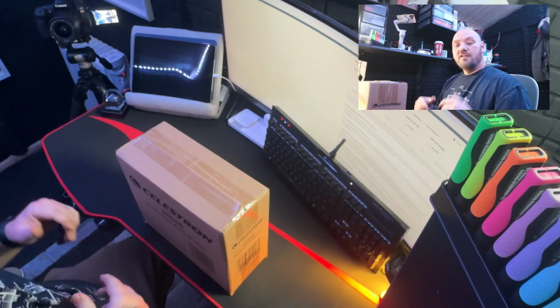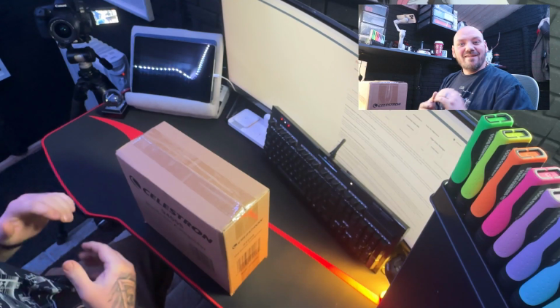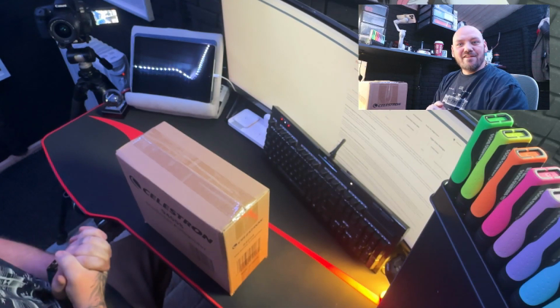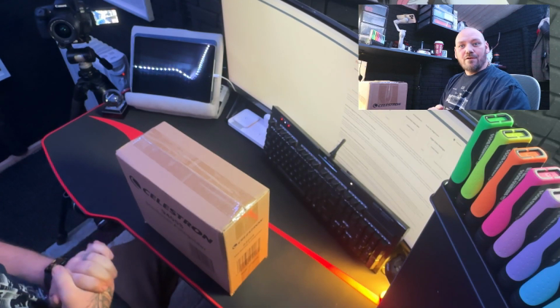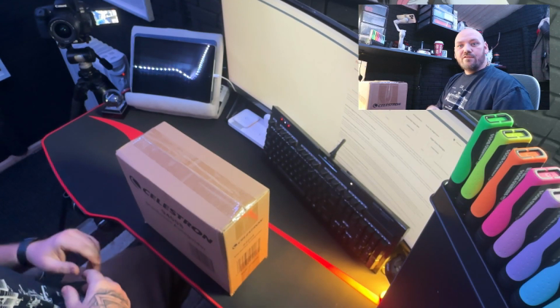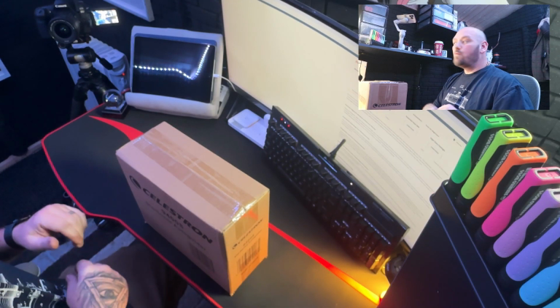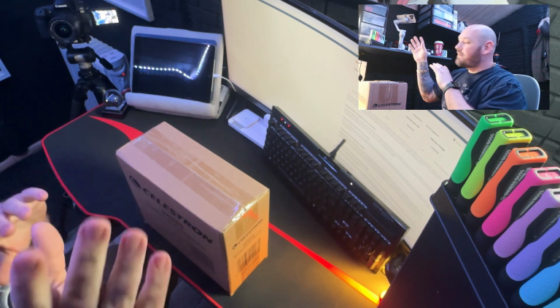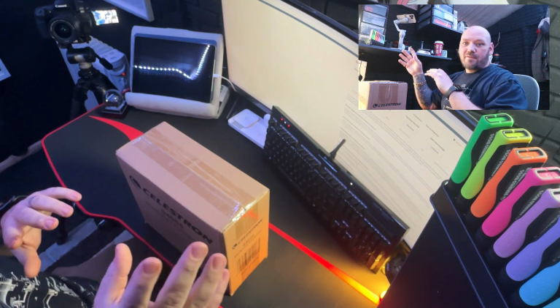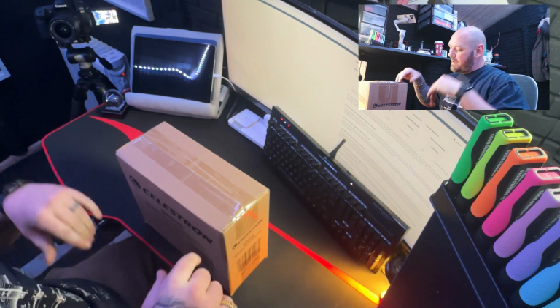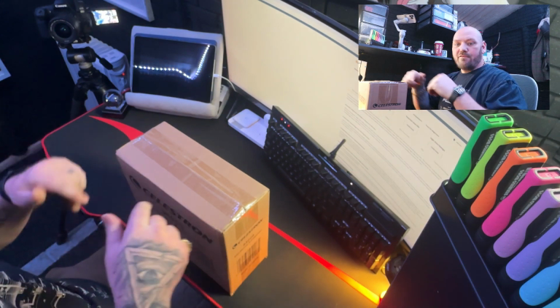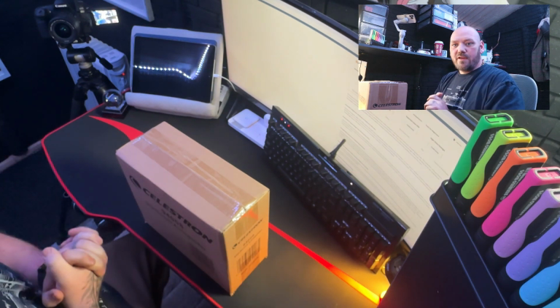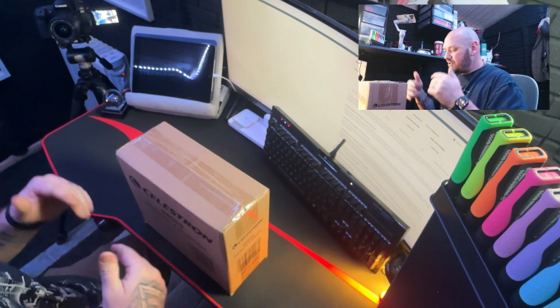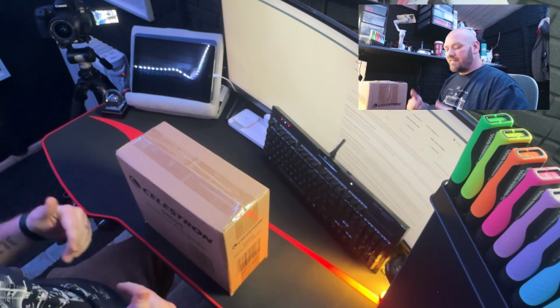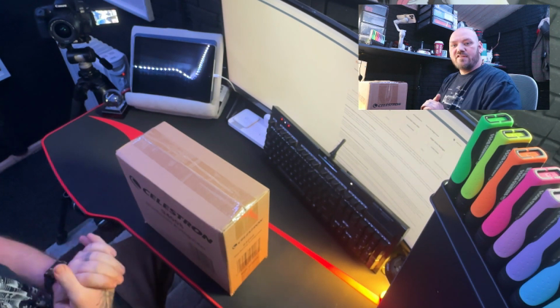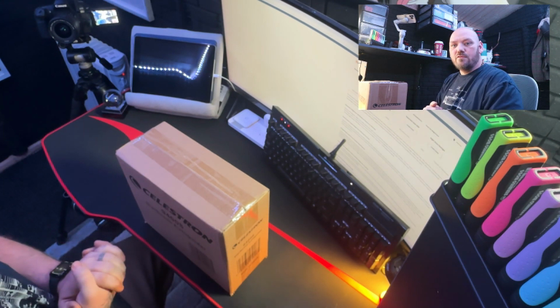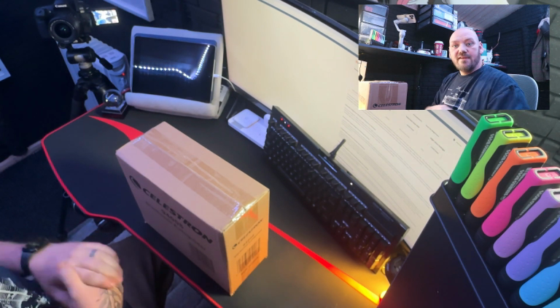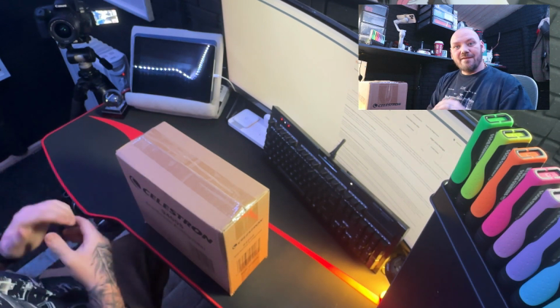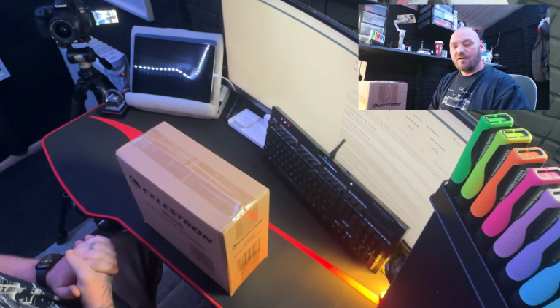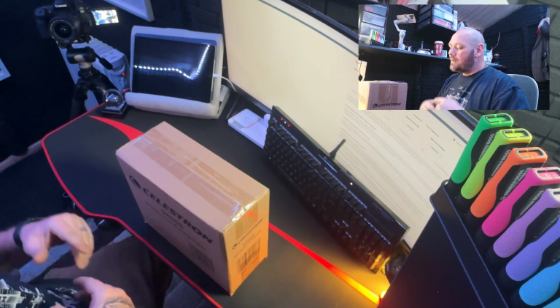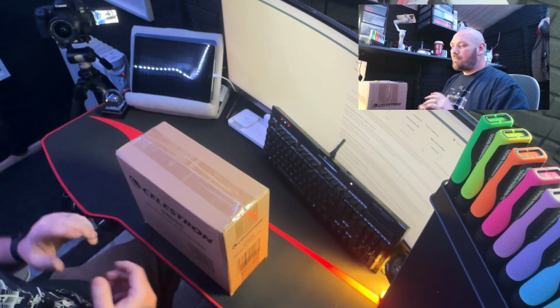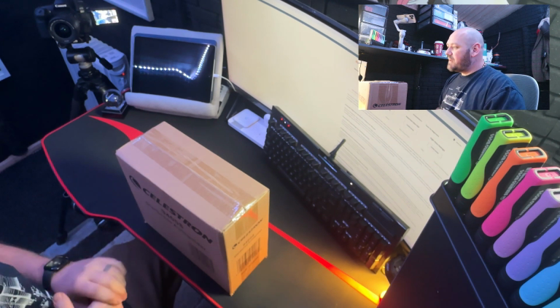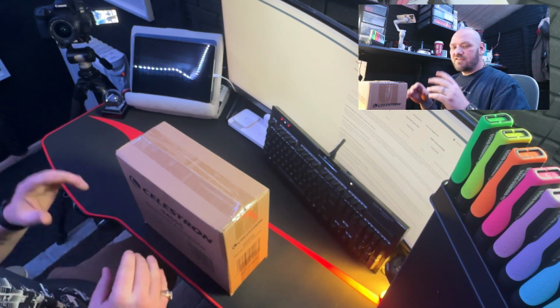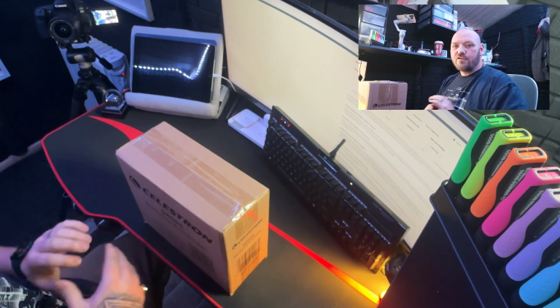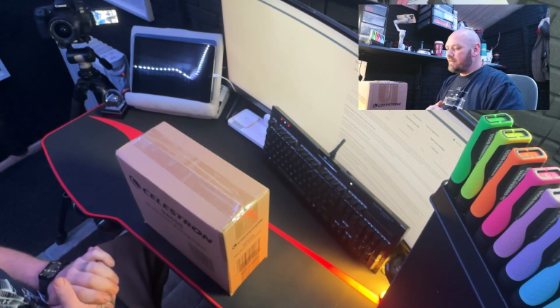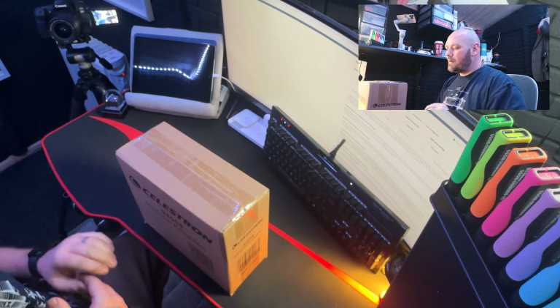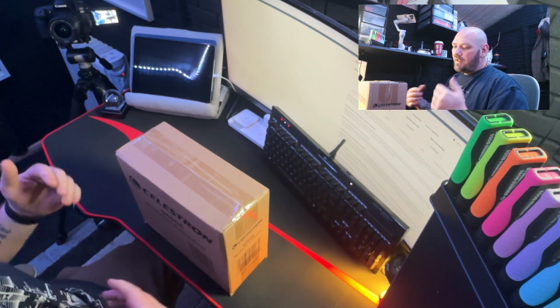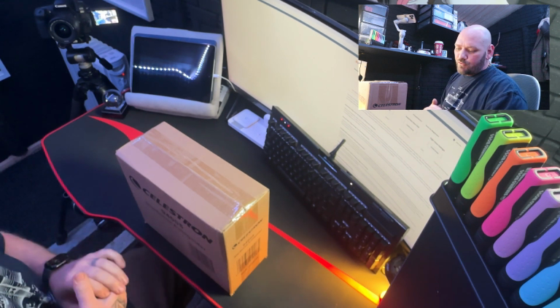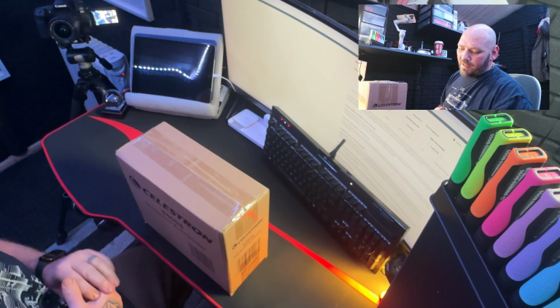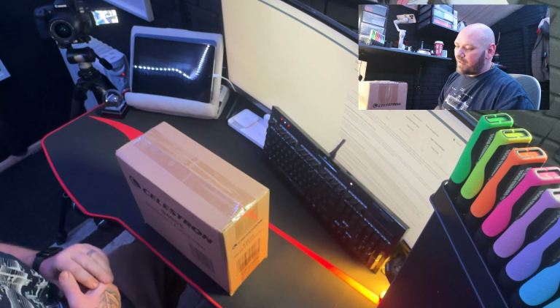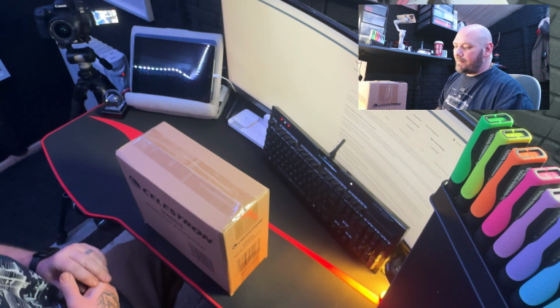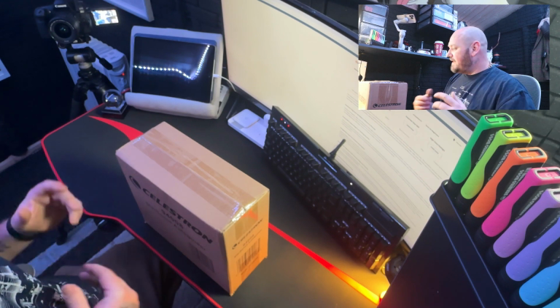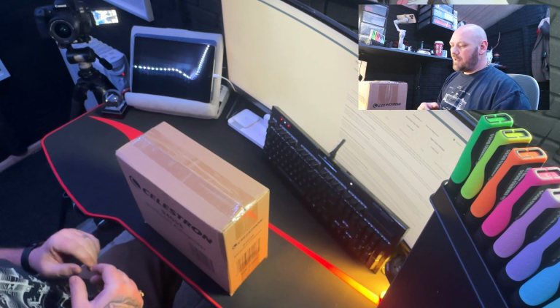So guys, let's get into this video. We've got another camera up the top there — it's going to be filming us actually unboxing all of this and seeing what's inside. Whilst I'm unboxing it, I'm just going to go through some points as well. We'll talk through it a little bit and yeah, let's see what we've got.